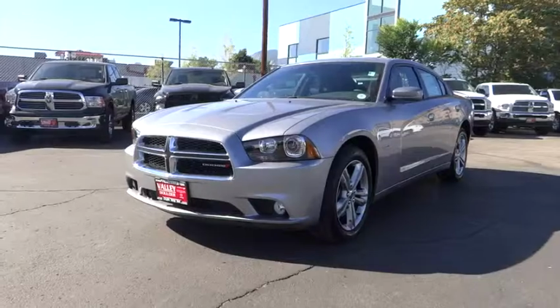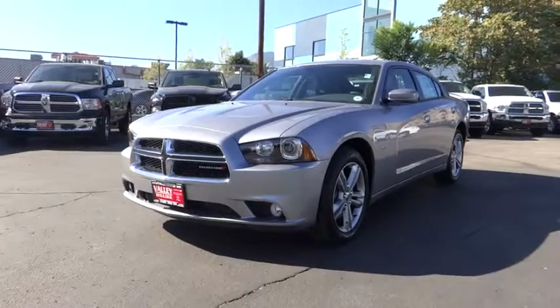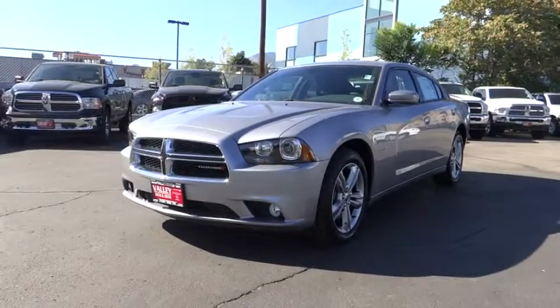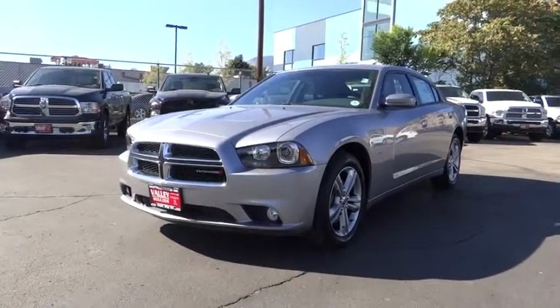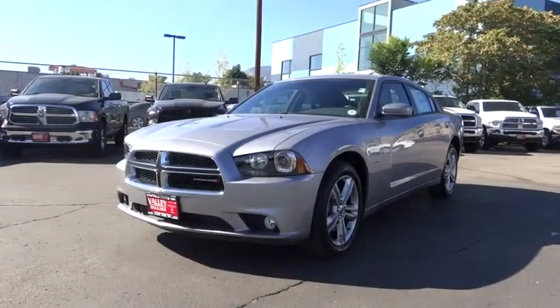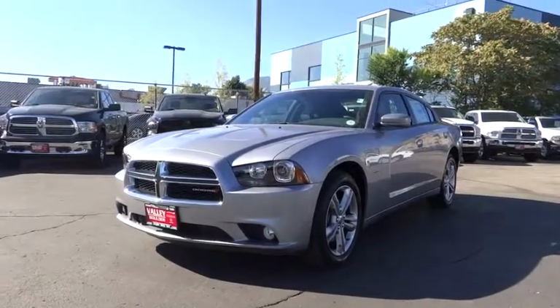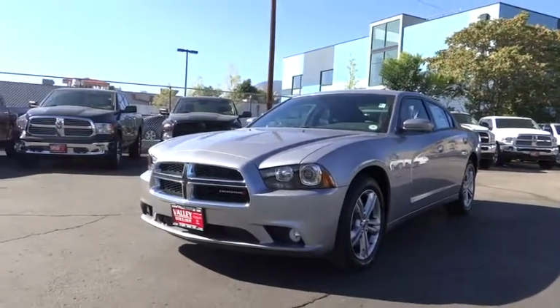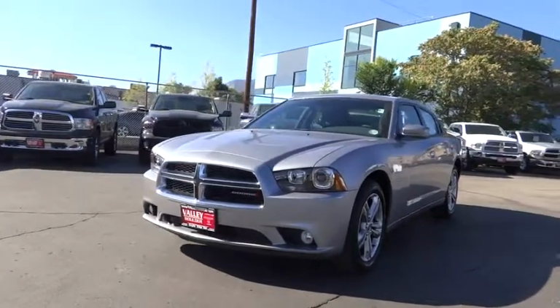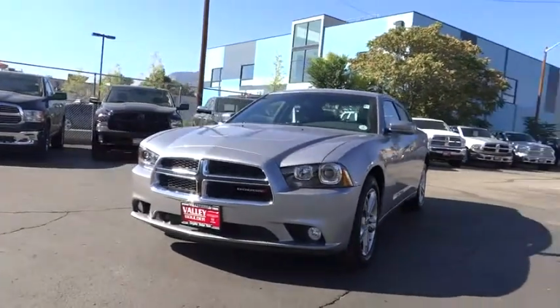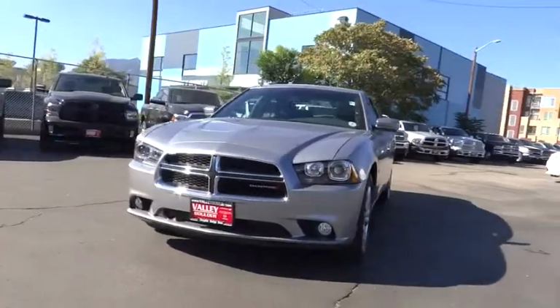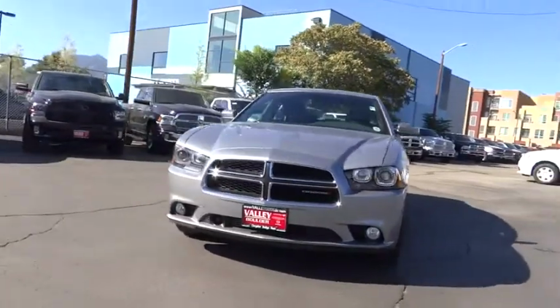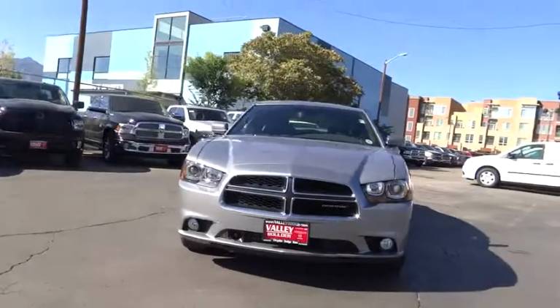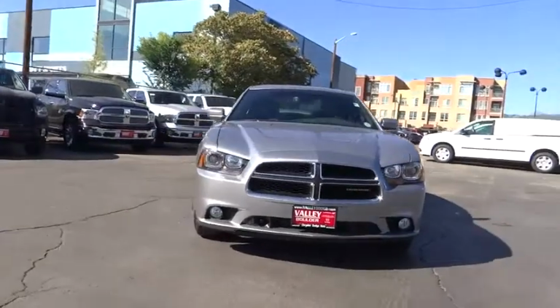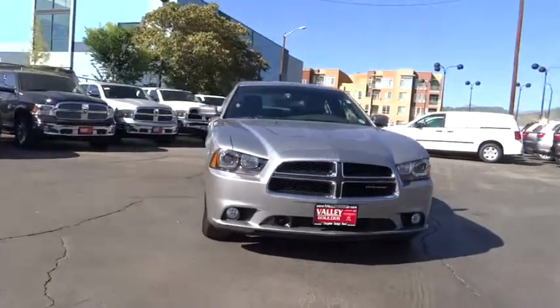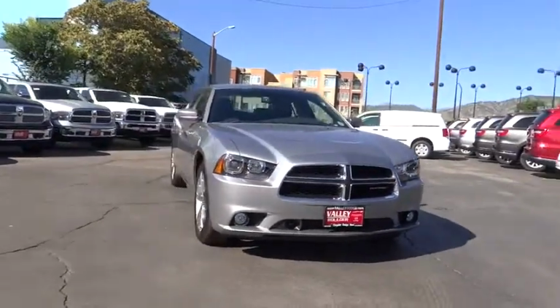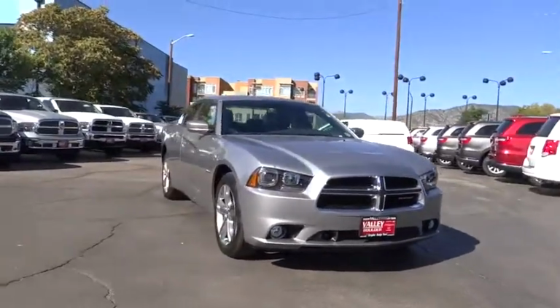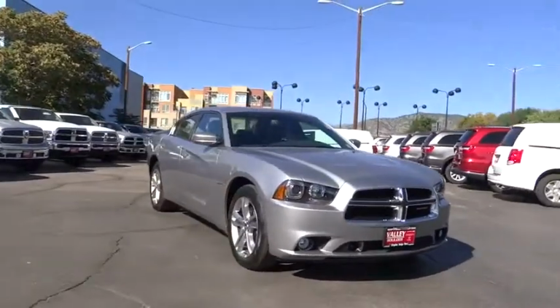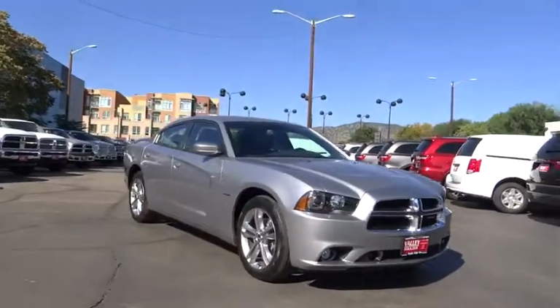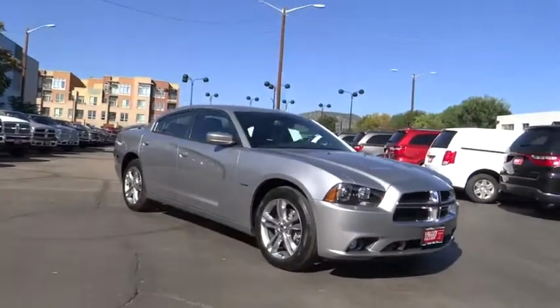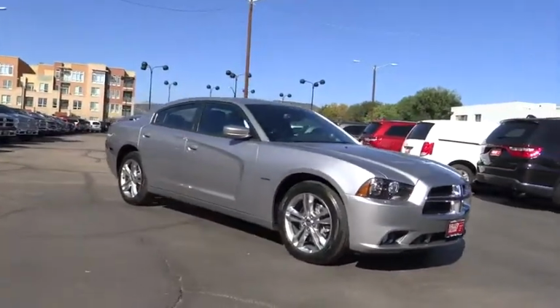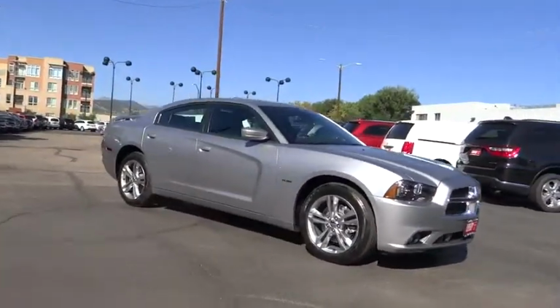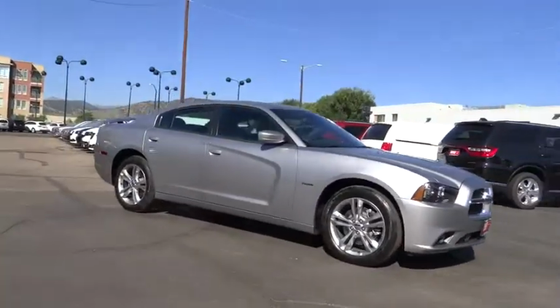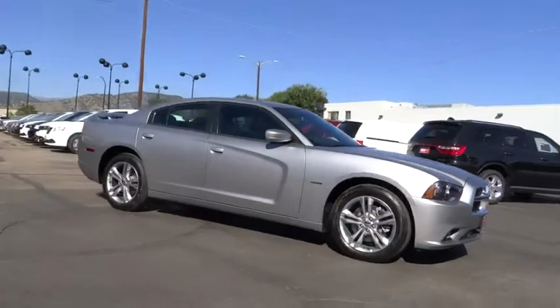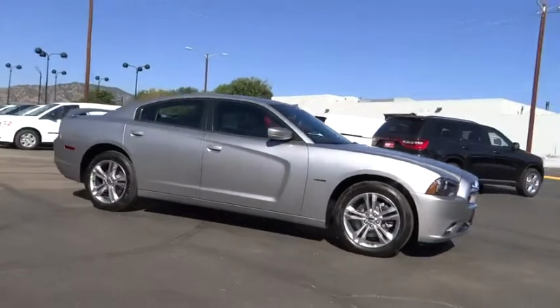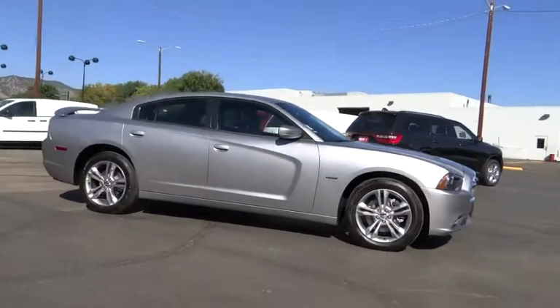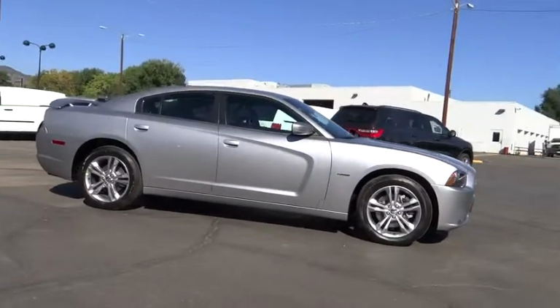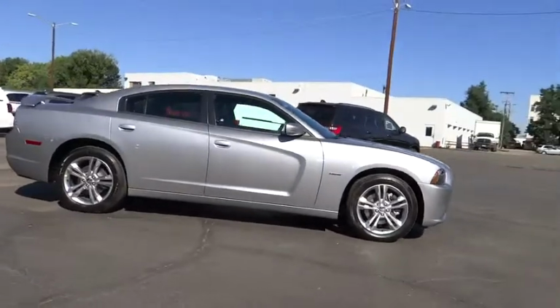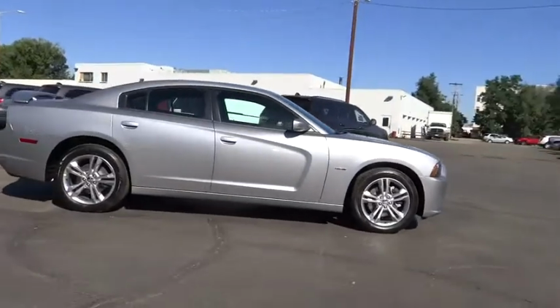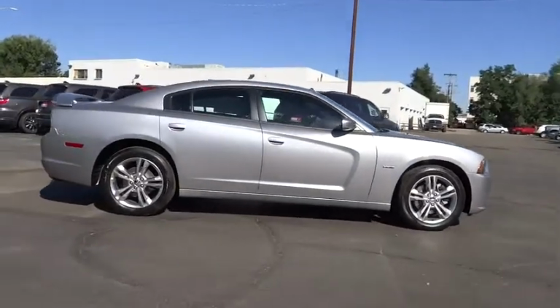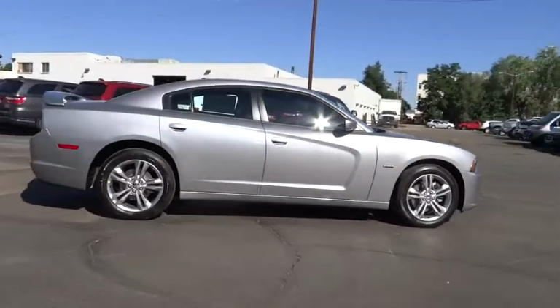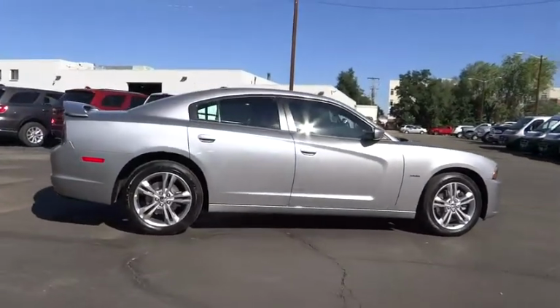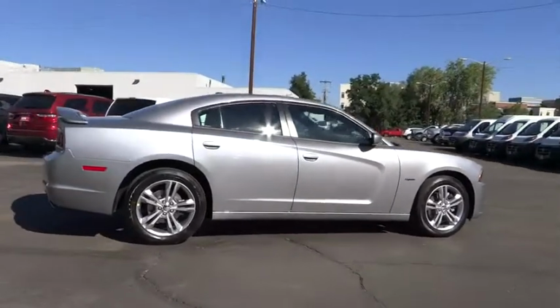The 2014 Charger injects some versatility, comfort, and sophistication into your muscle. The Charger is a powerful sedan that excites at every turn. Peace of mind comes standard with the Charger's 5-star government front and side impact crash test rating.